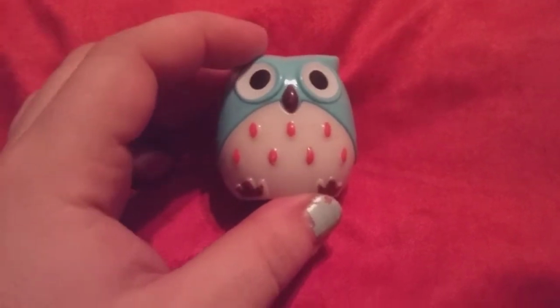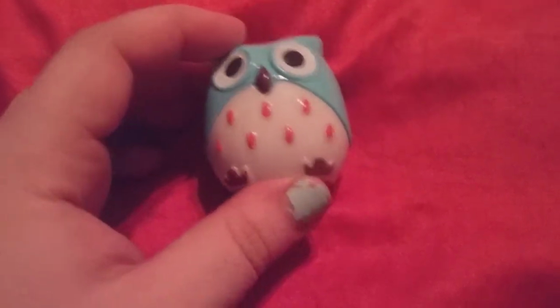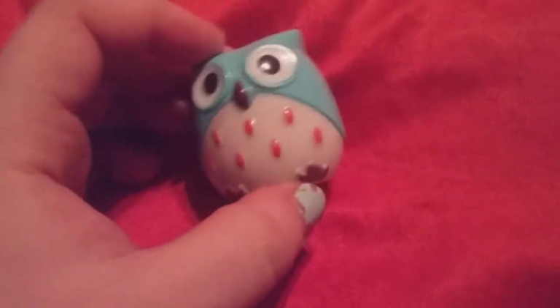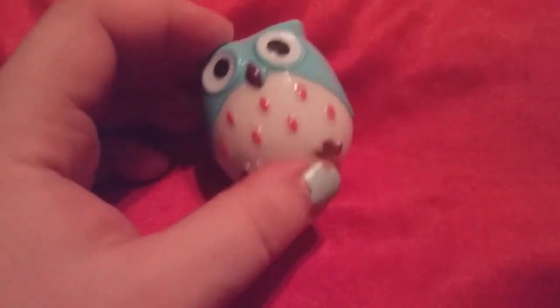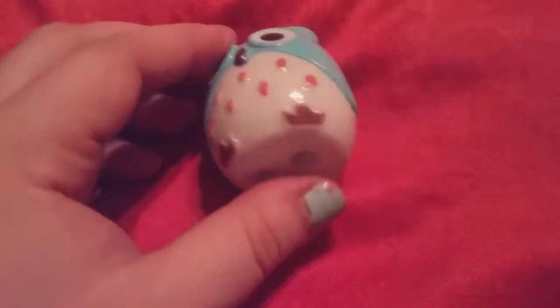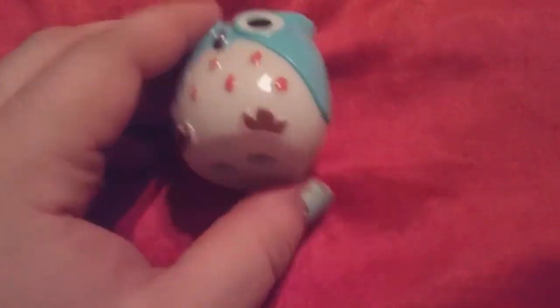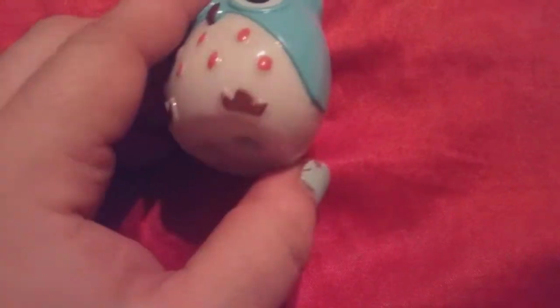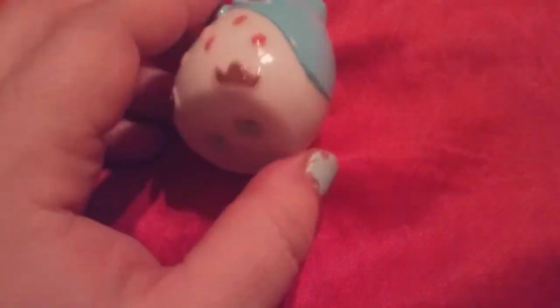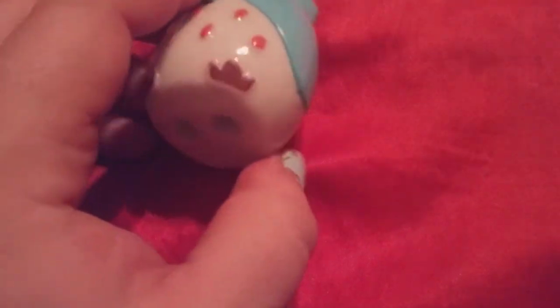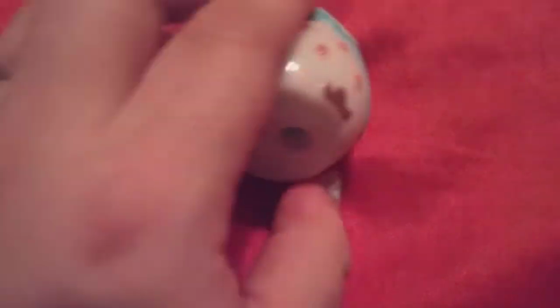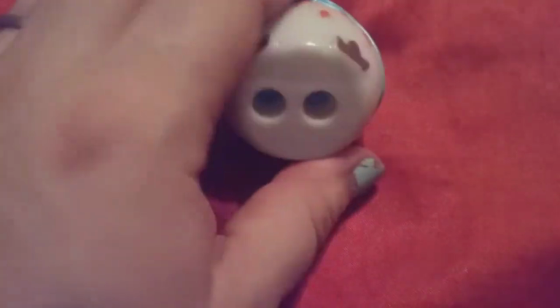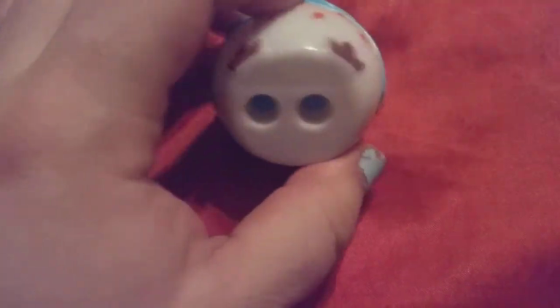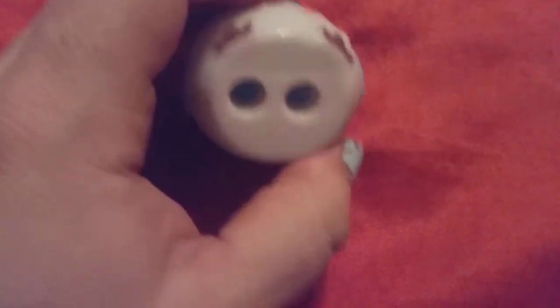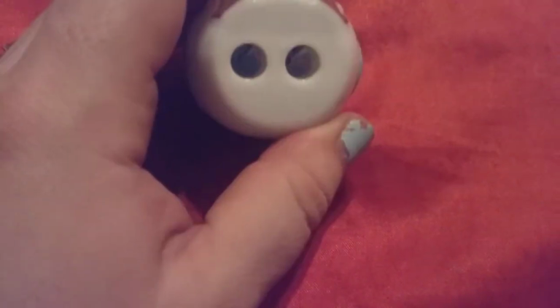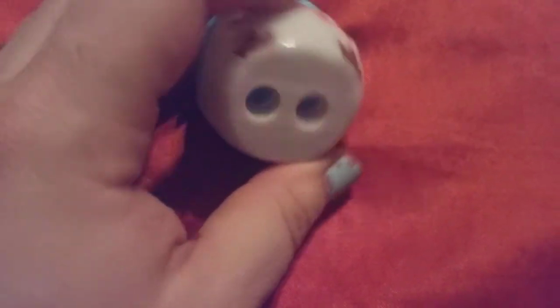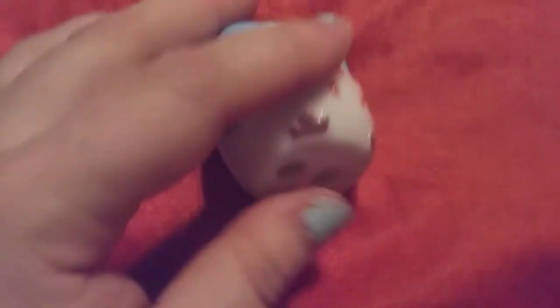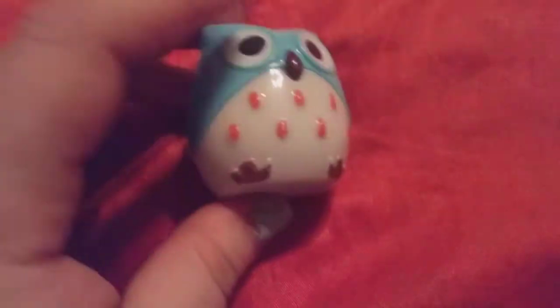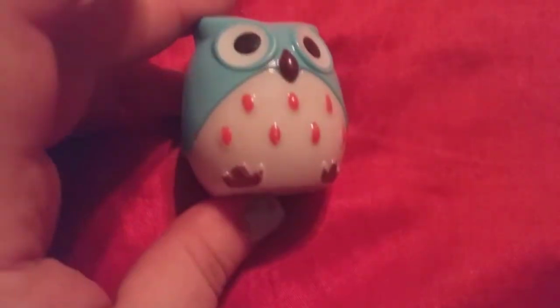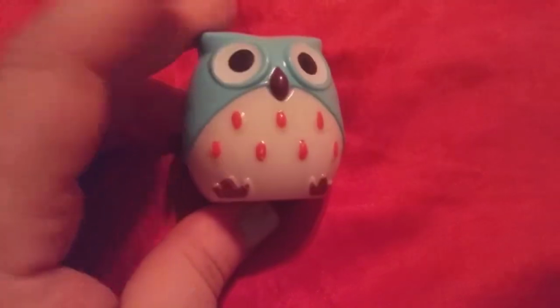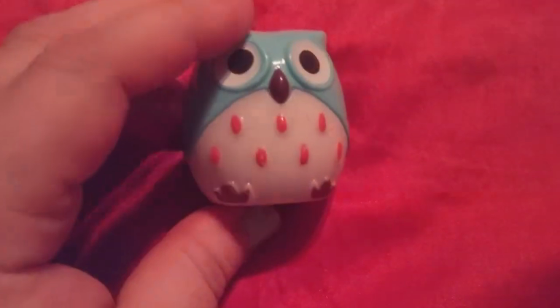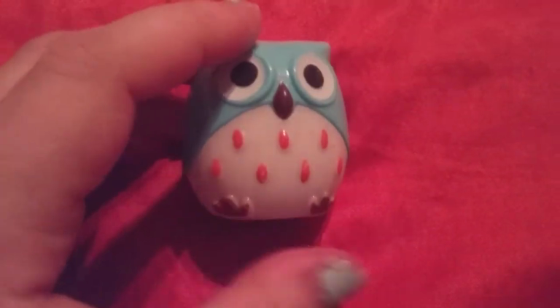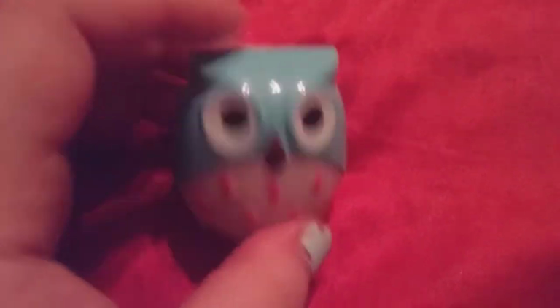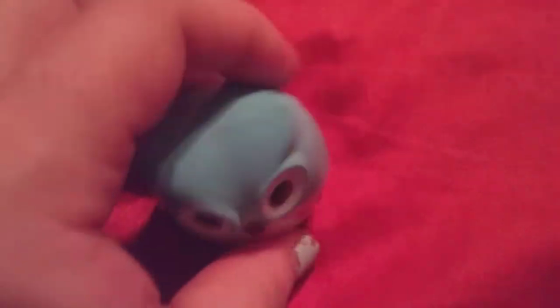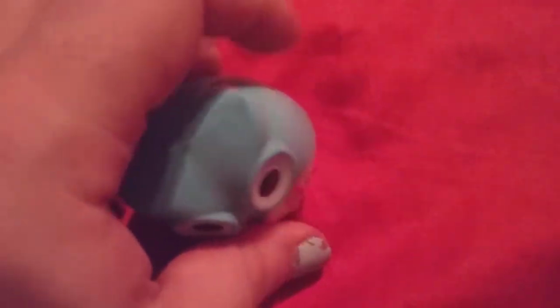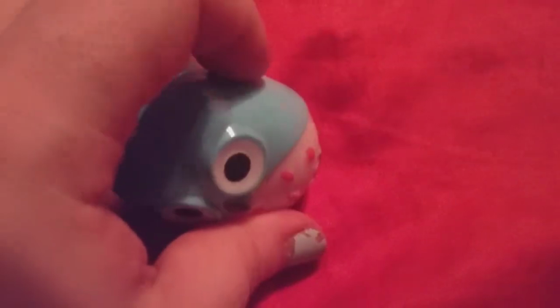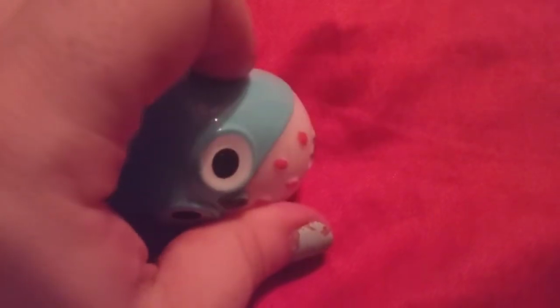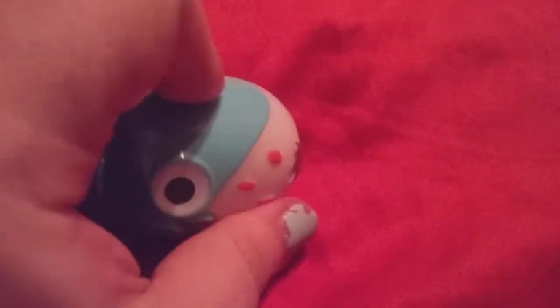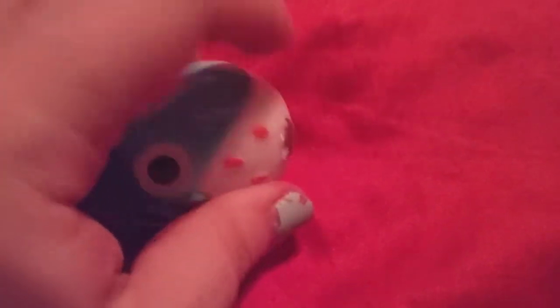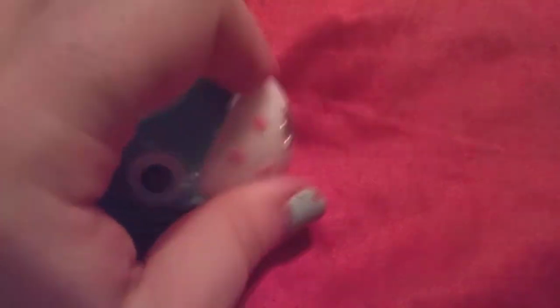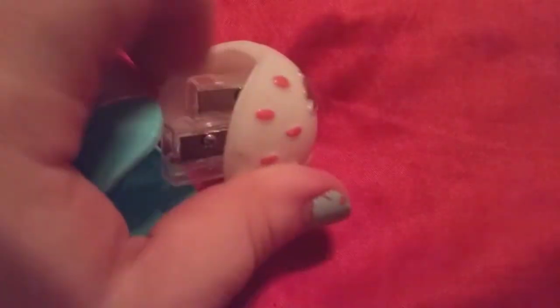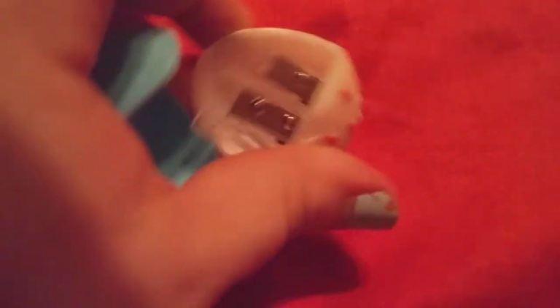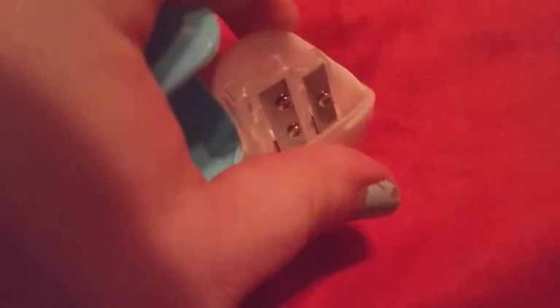This is a pencil sharpener. It comes from online. They retail for $7.99. I will have all the information in the description.